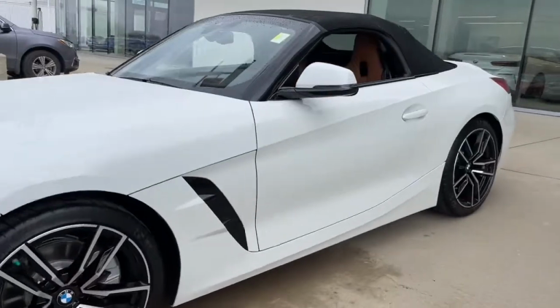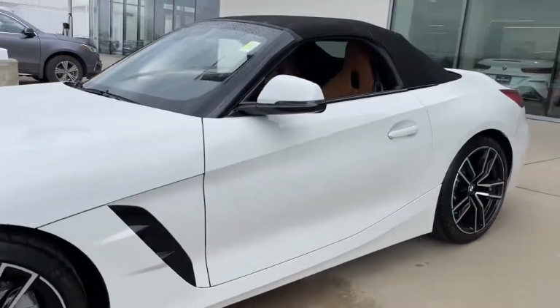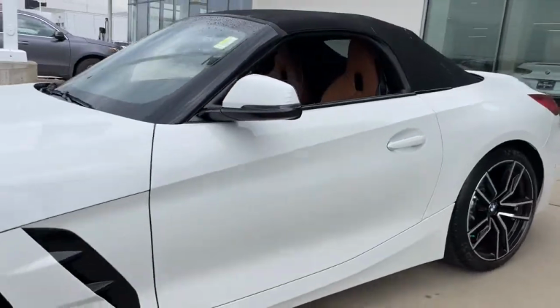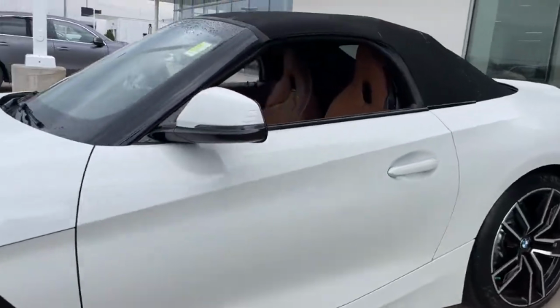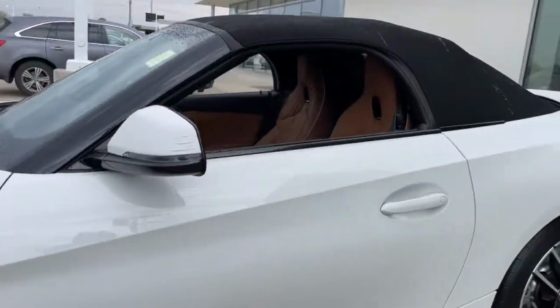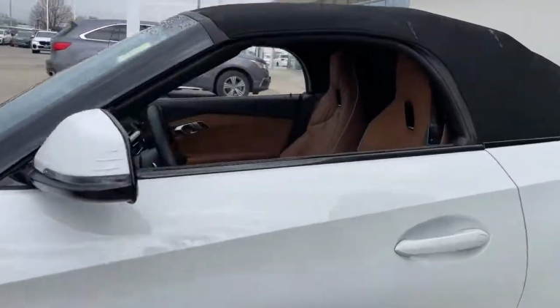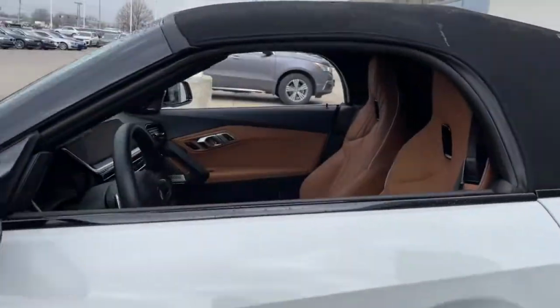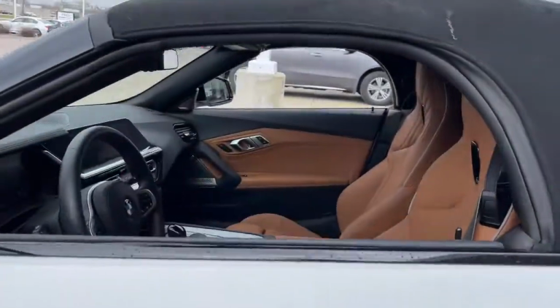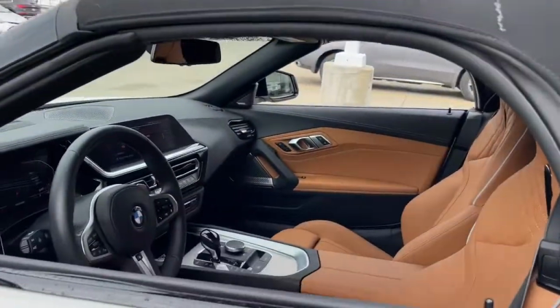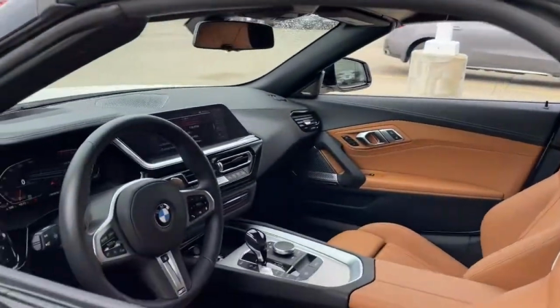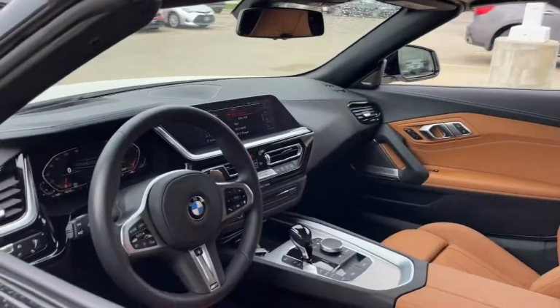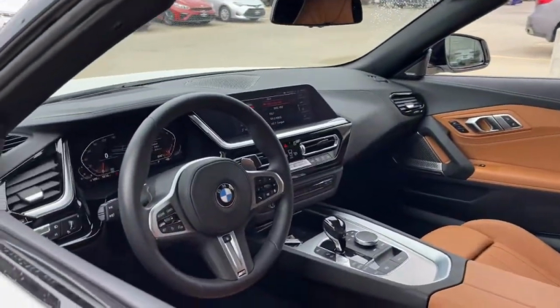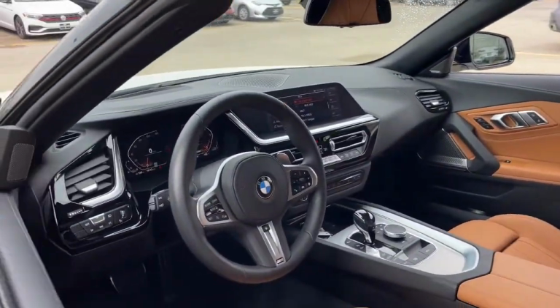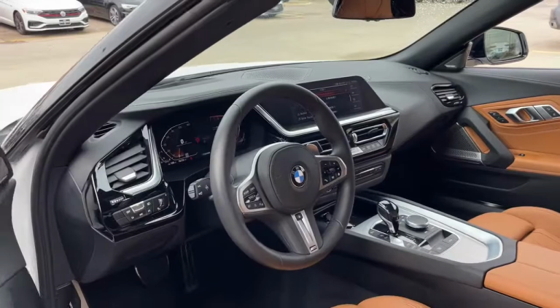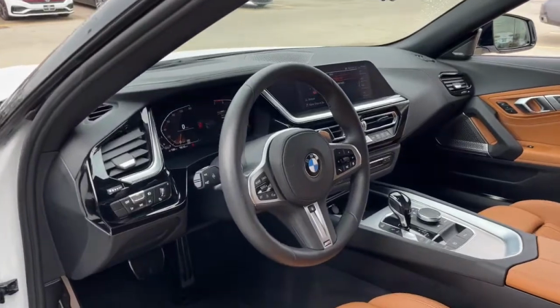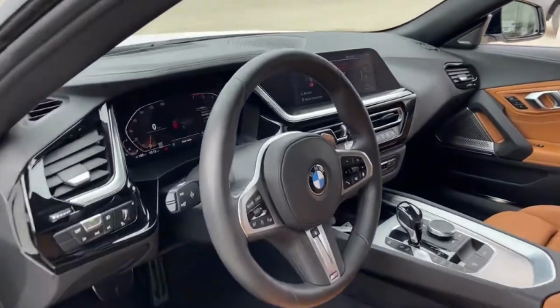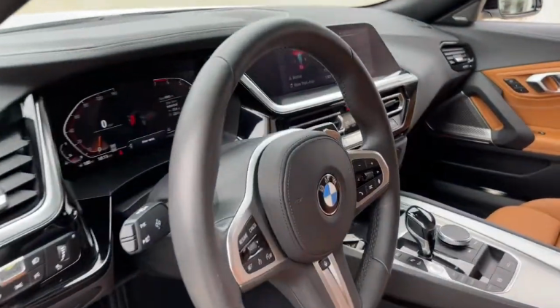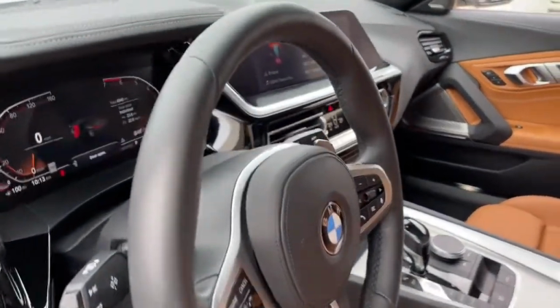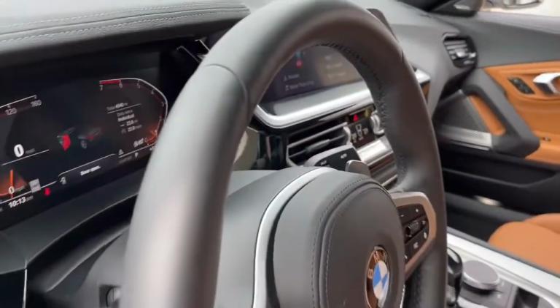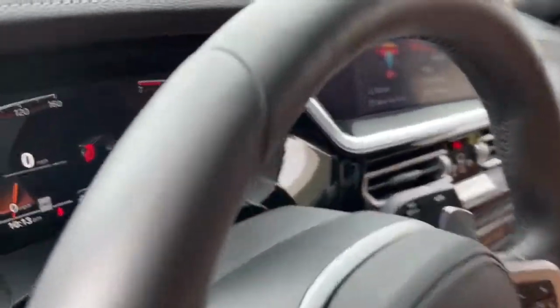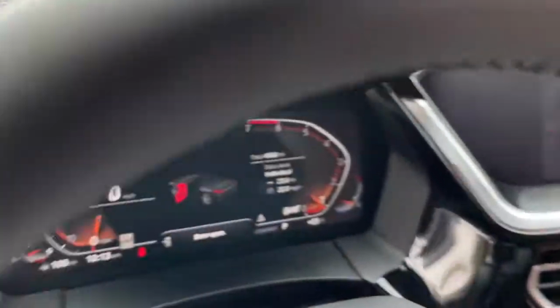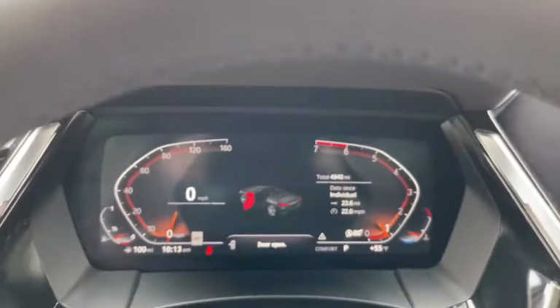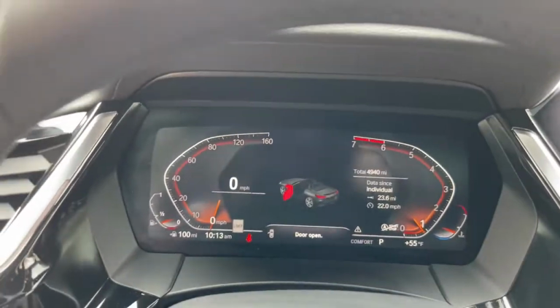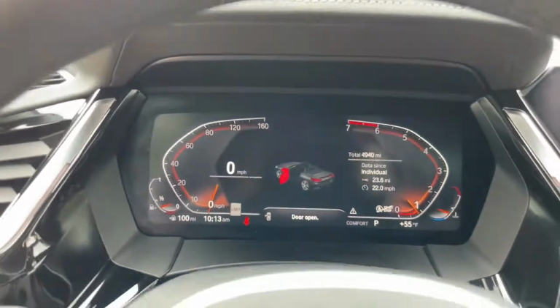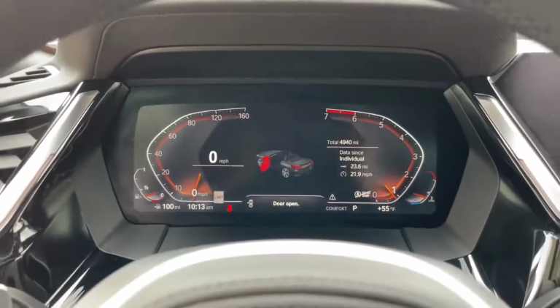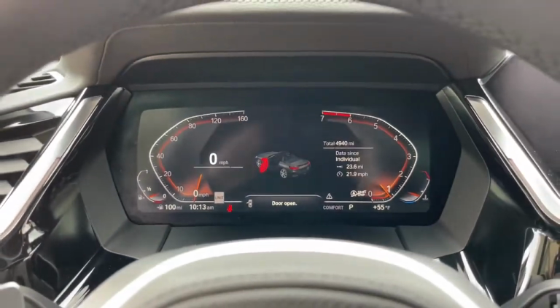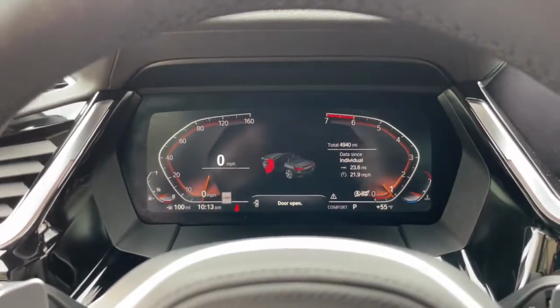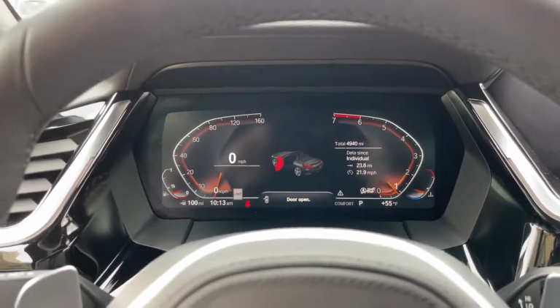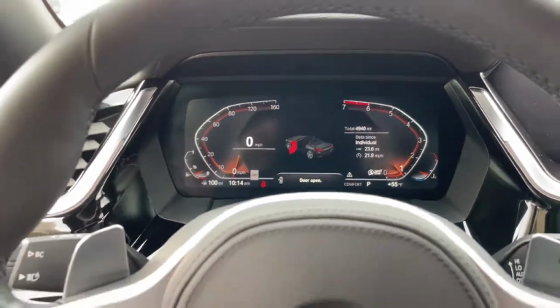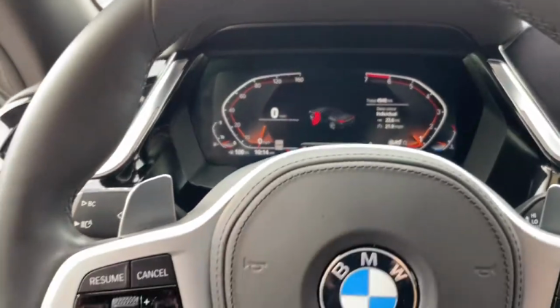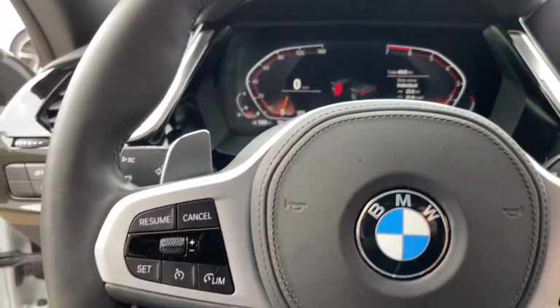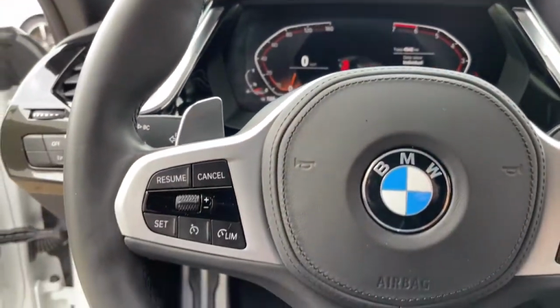The Z4 delivers the best of classical open-top driving: a stiff ride, muscular performance, luxurious comfort, intuitive technology. It's simply beautiful.